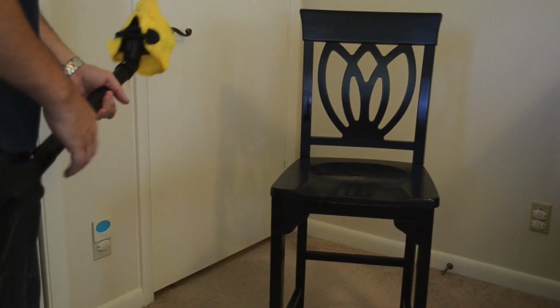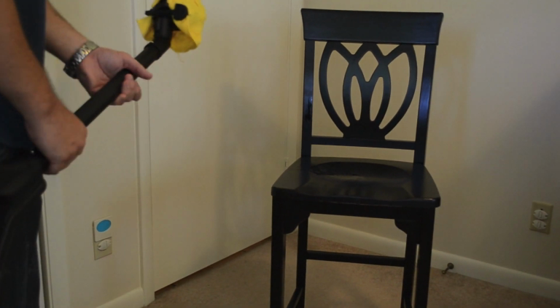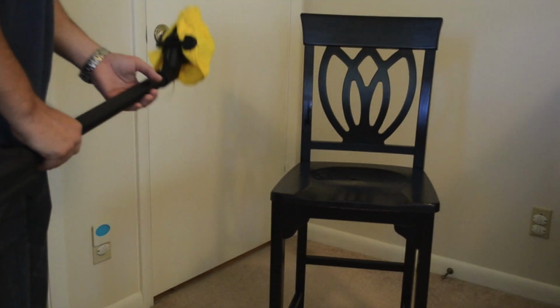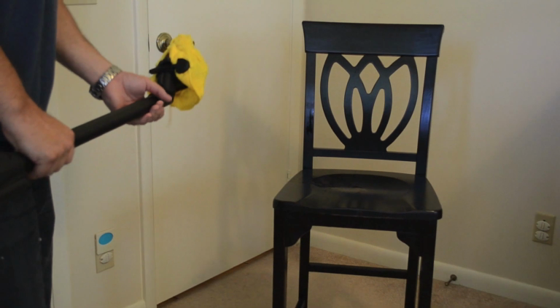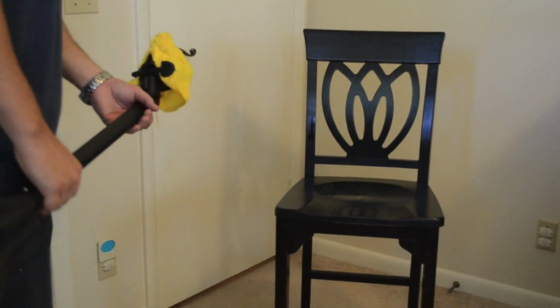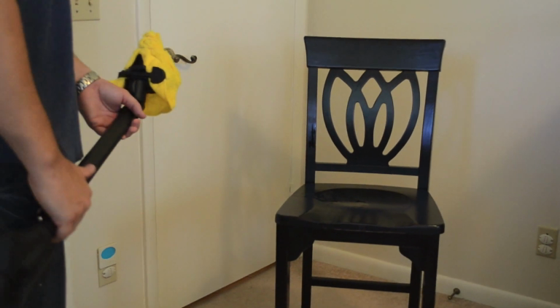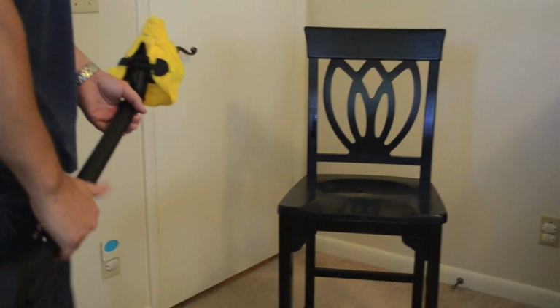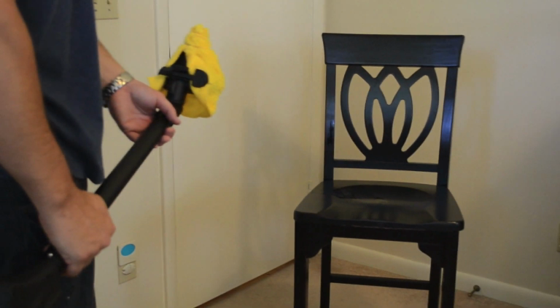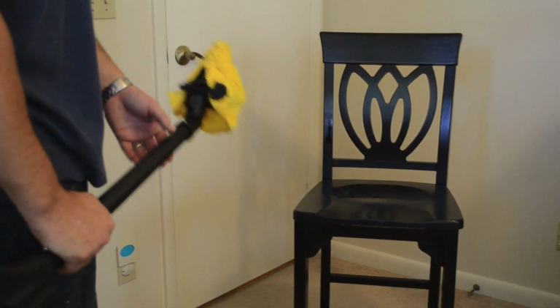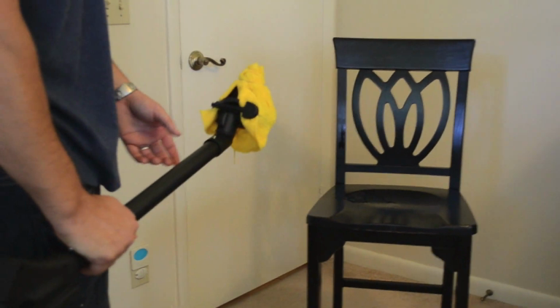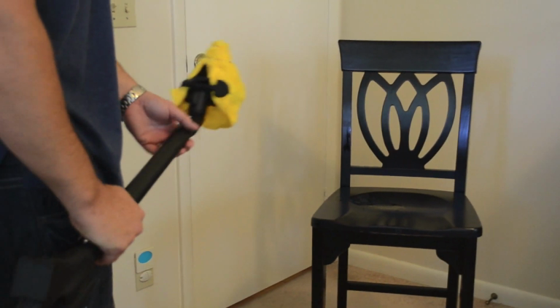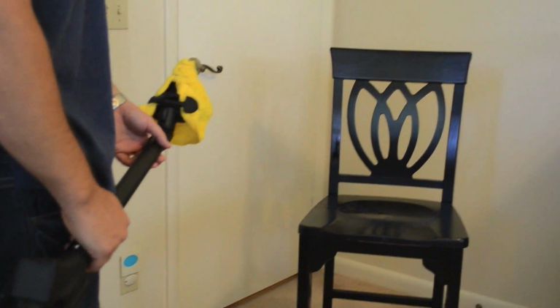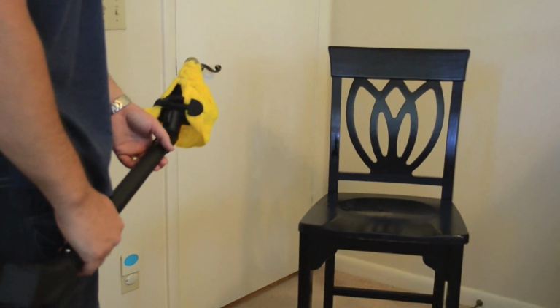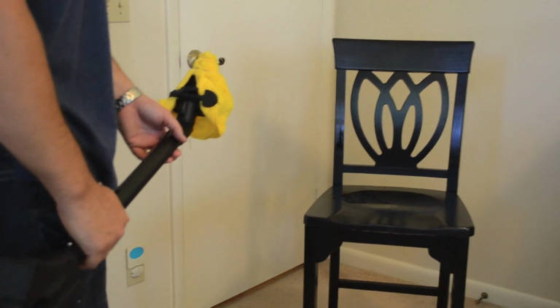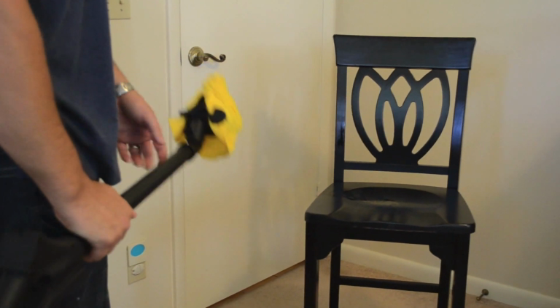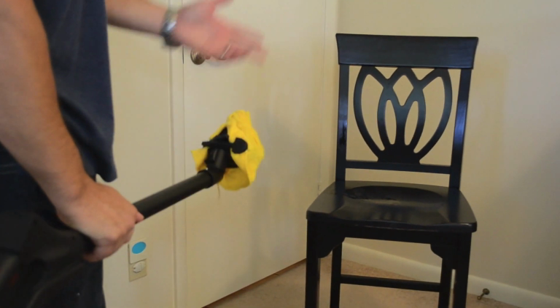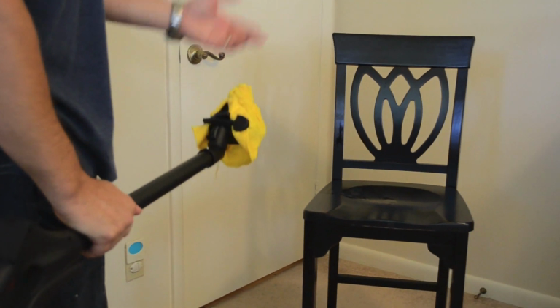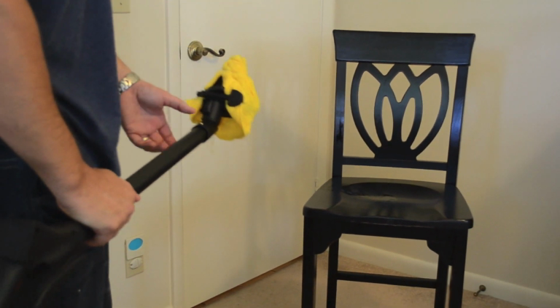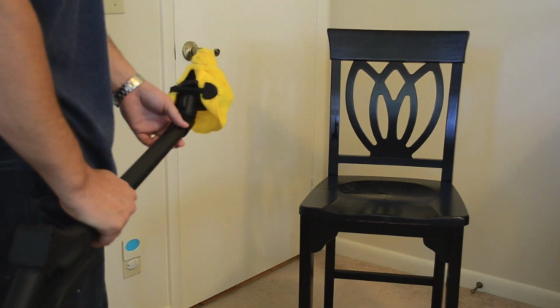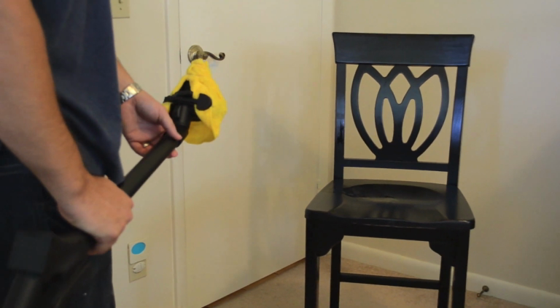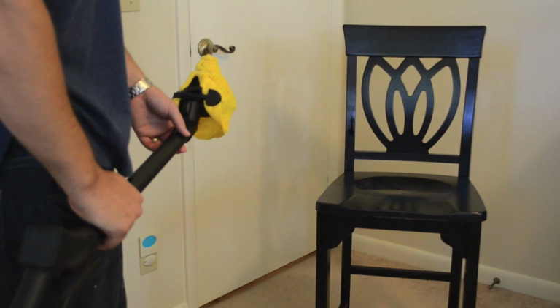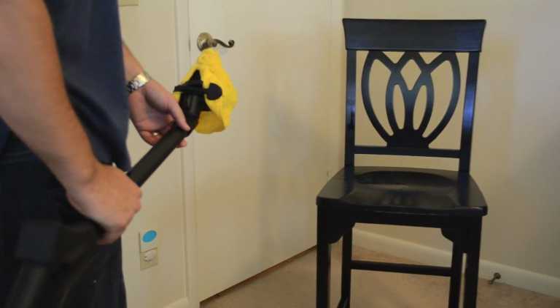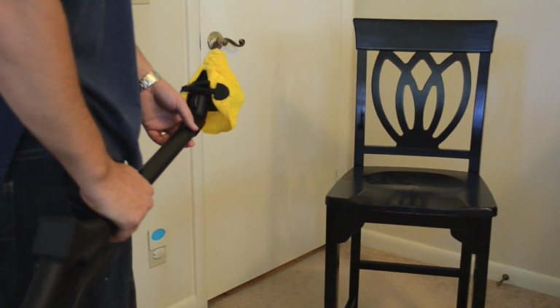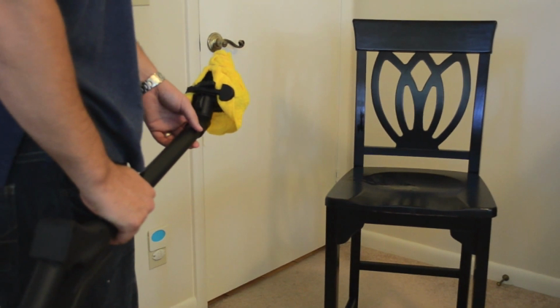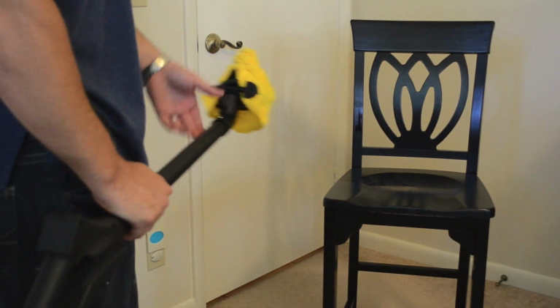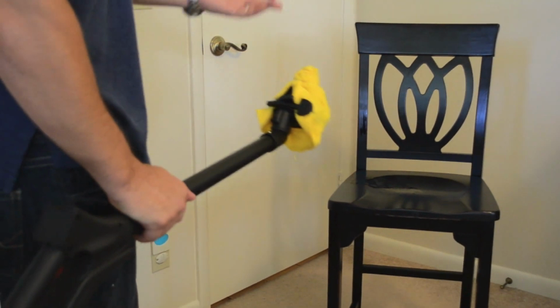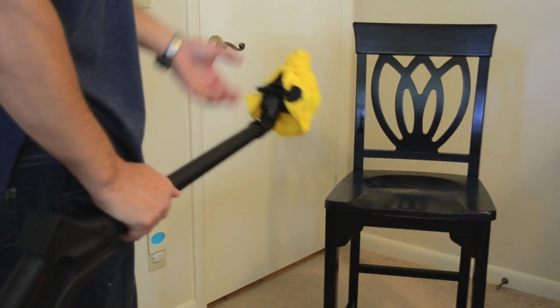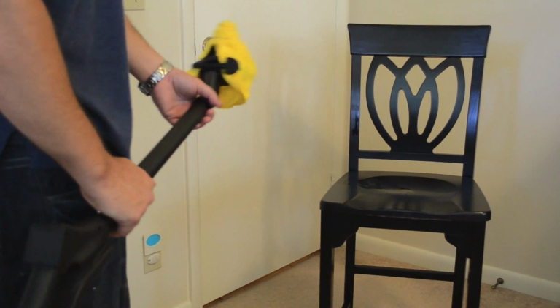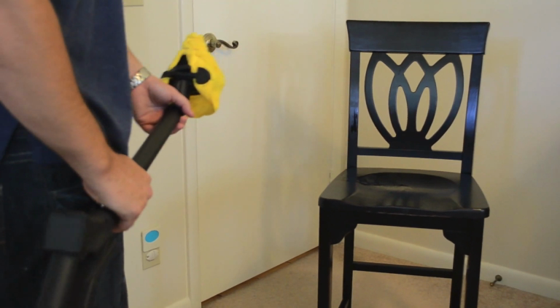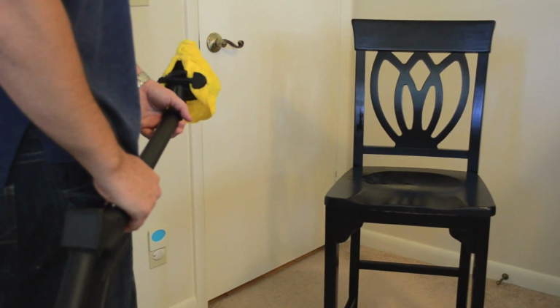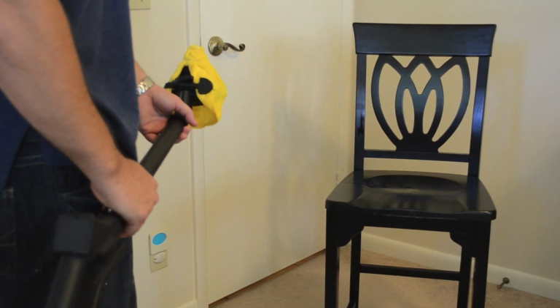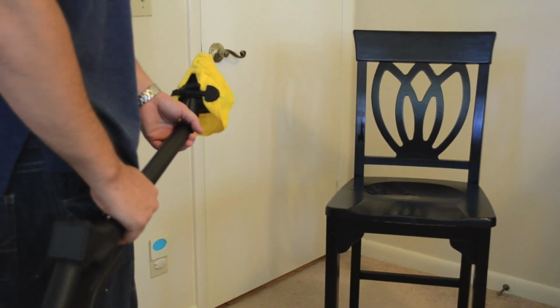Hello, this is Mark with bedbugsupply.com and today I'll be showing you how to steam a chair. Chairs can be a hot spot for bedbugs given people sit on top of the chairs — that's a feeding source for them.